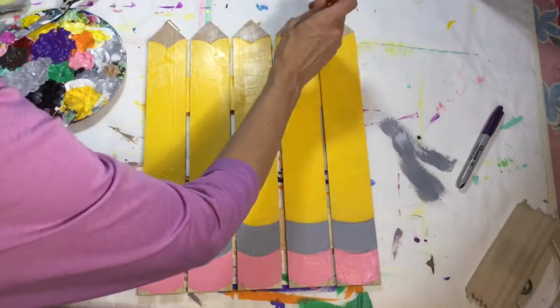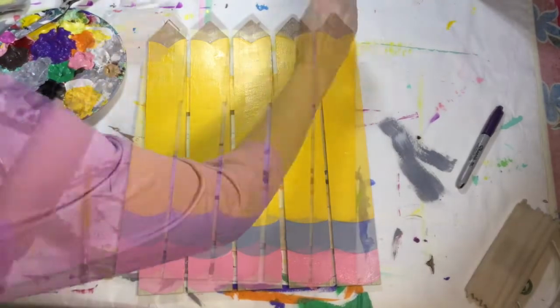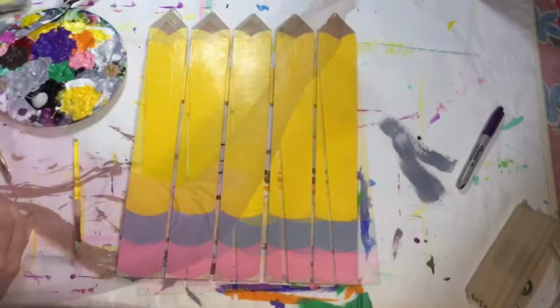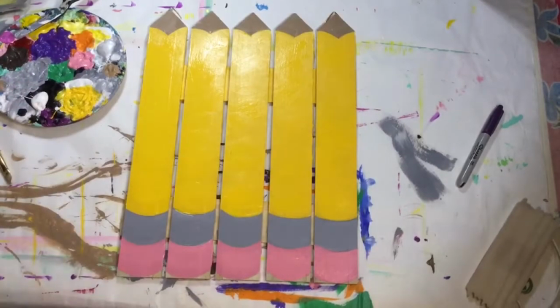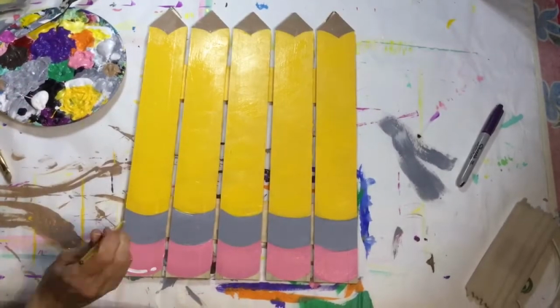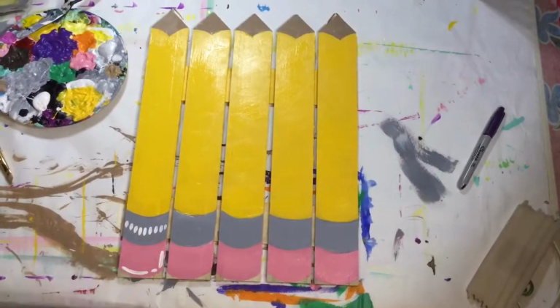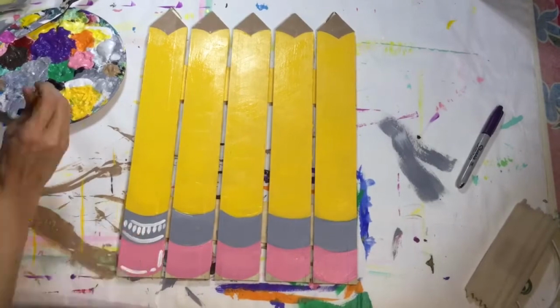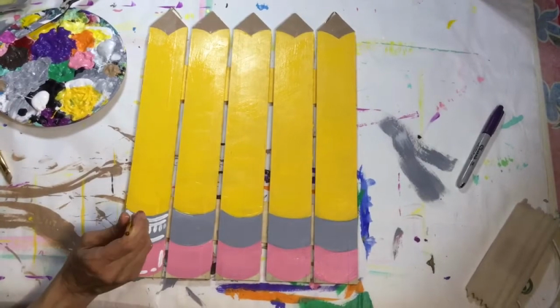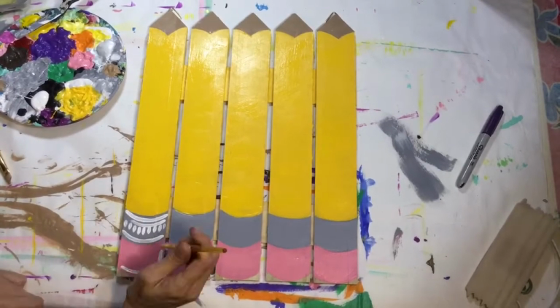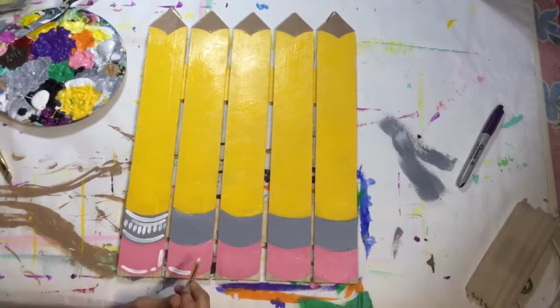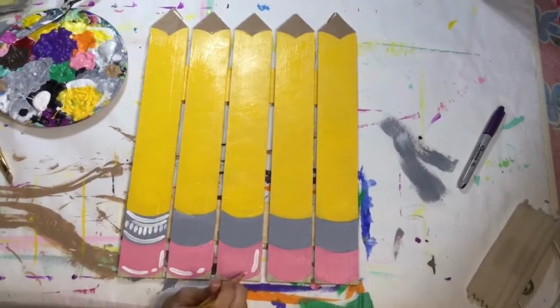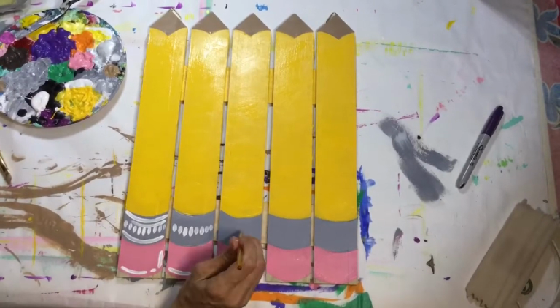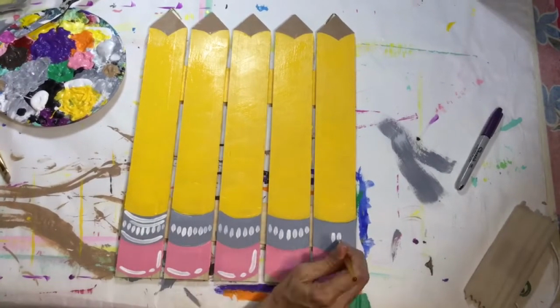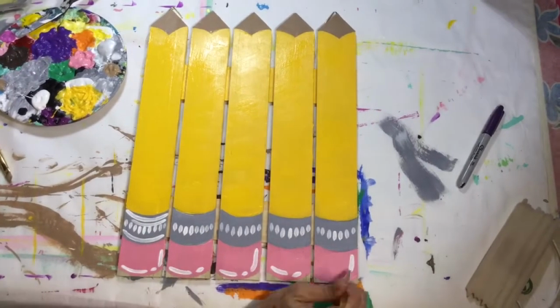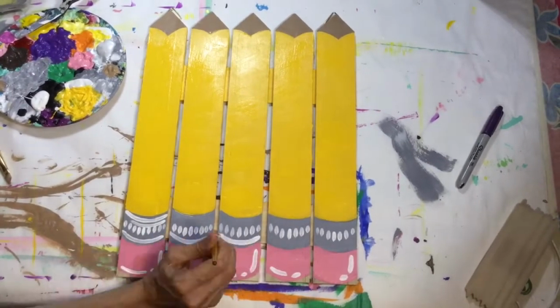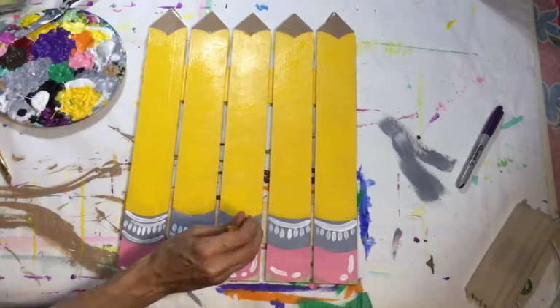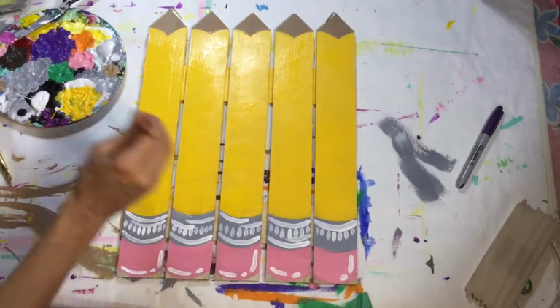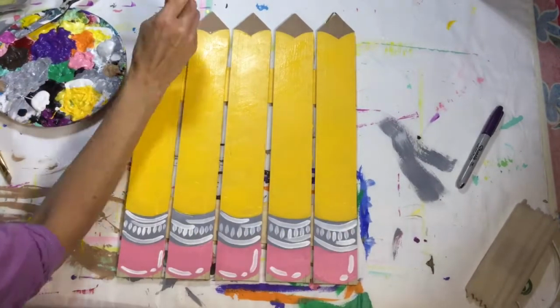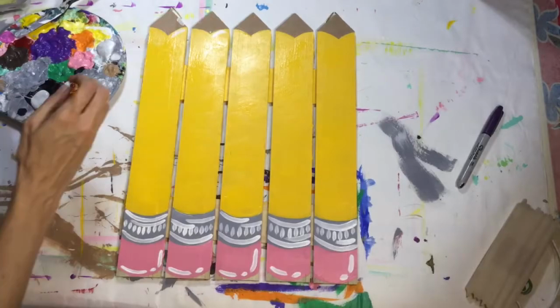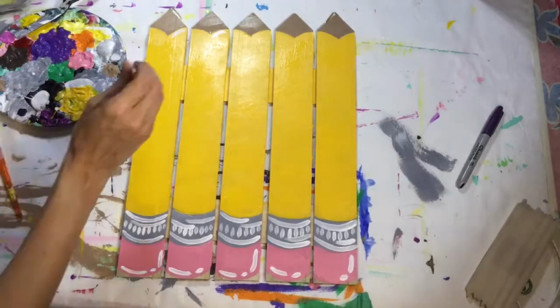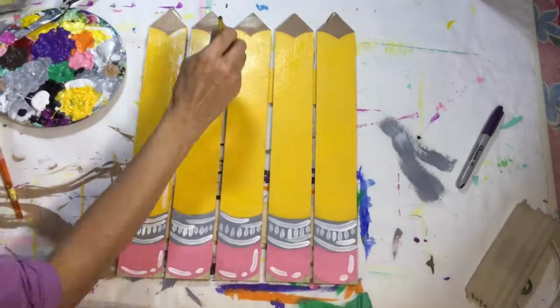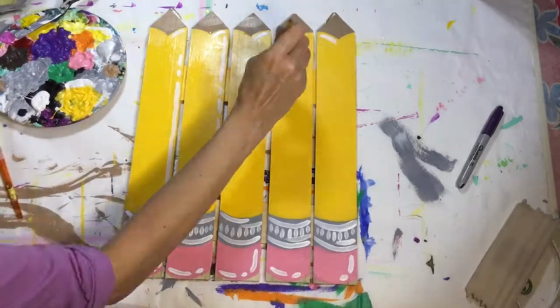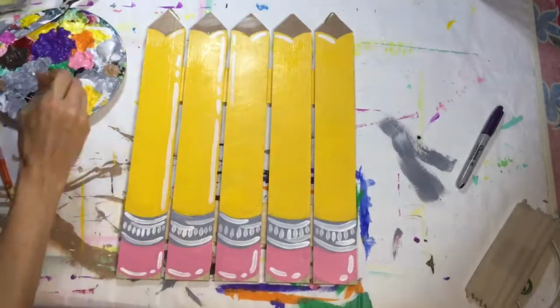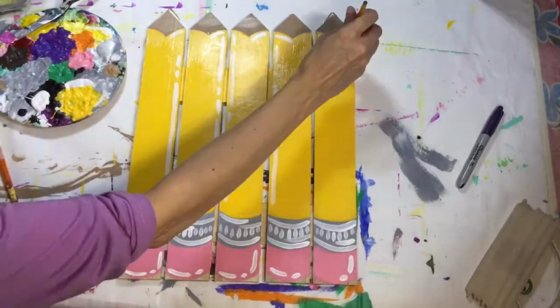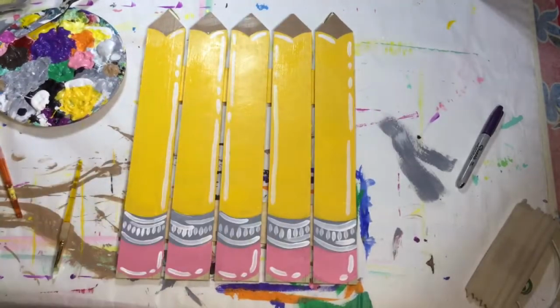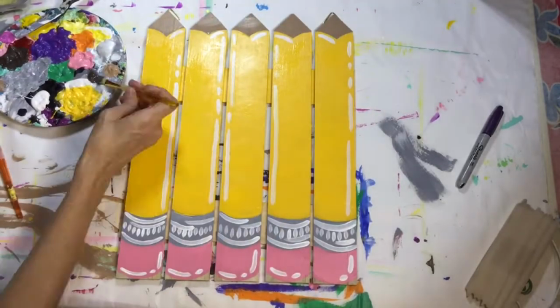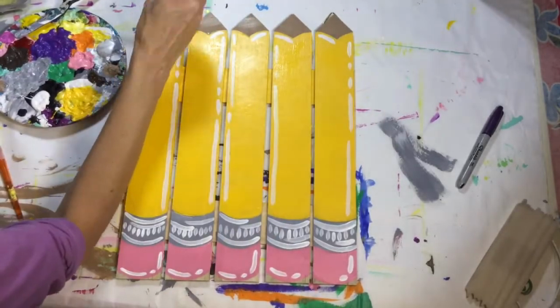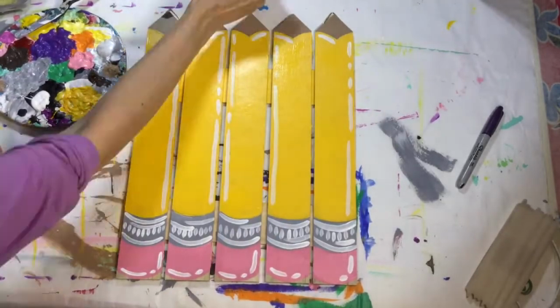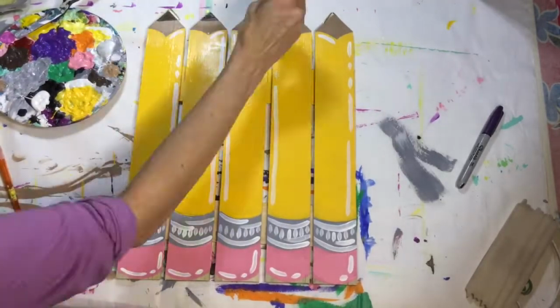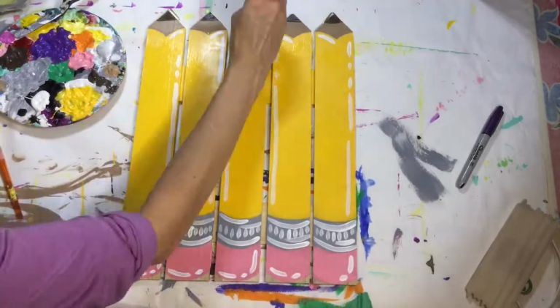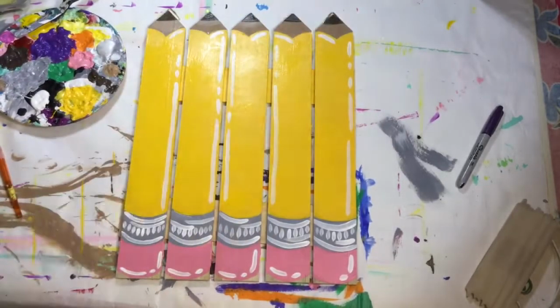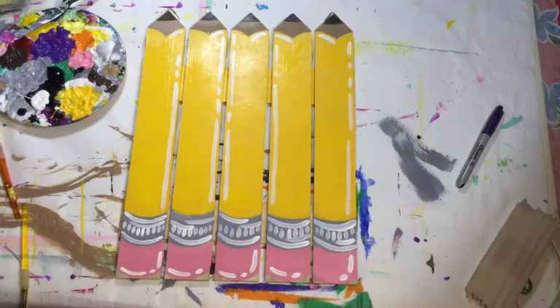So I grabbed some acrylic paint and just kind of sketched in the broad areas, letting the paint dry for a pinch, then using white and black paint — like I did with those oars, transforming those into paintbrushes — making these bad boys.